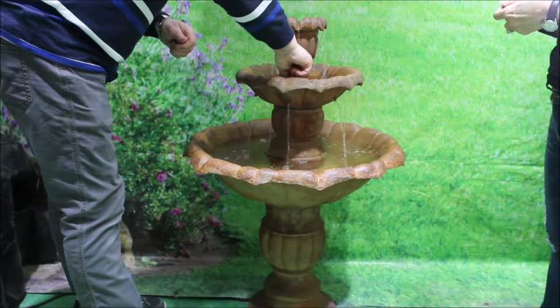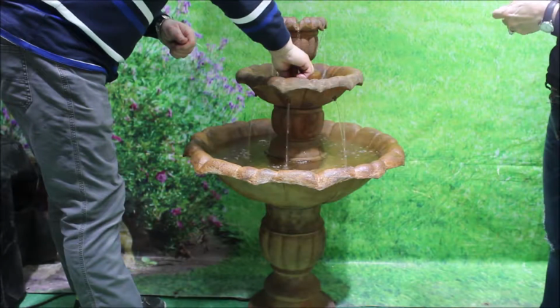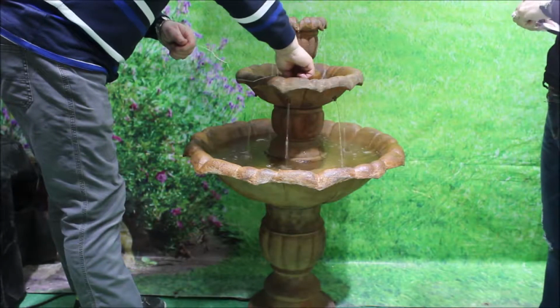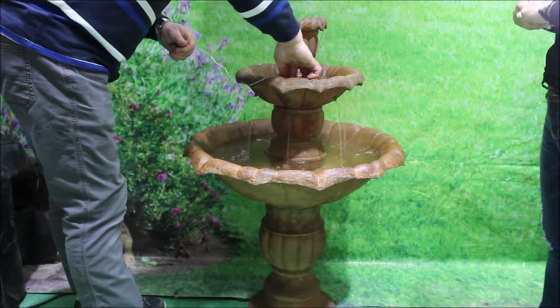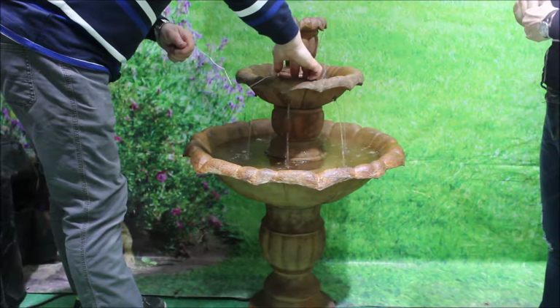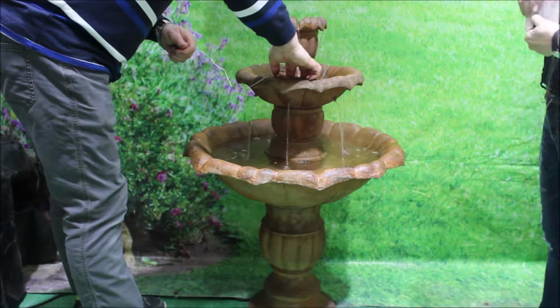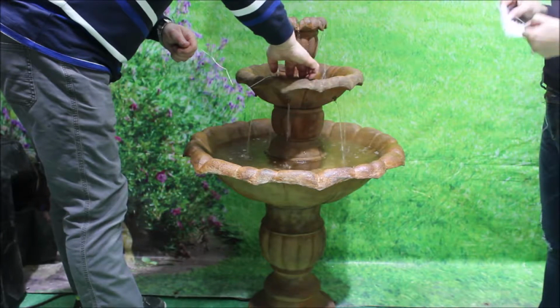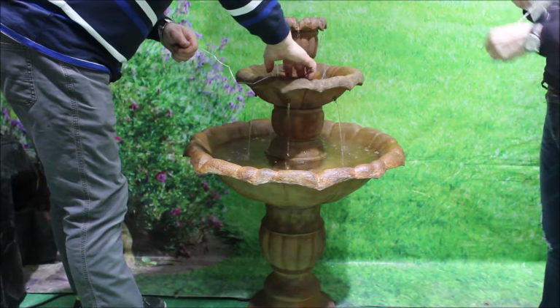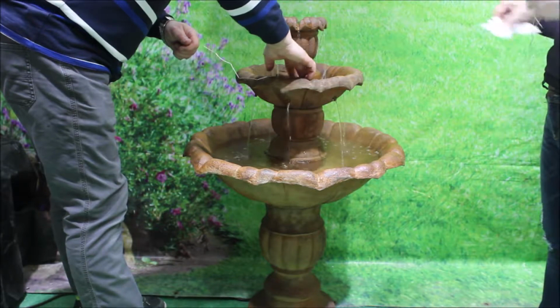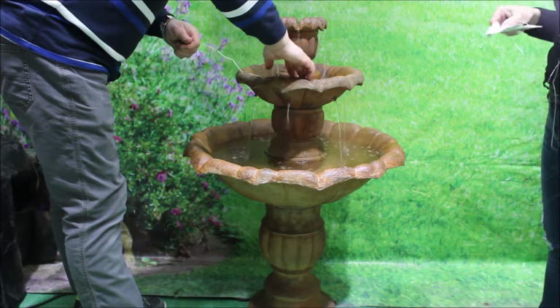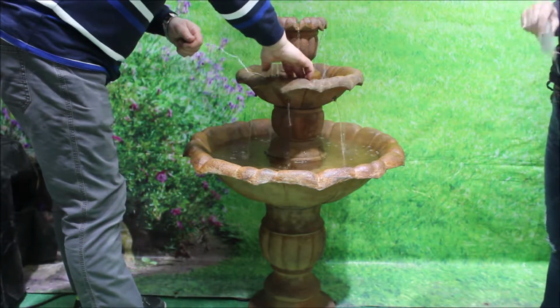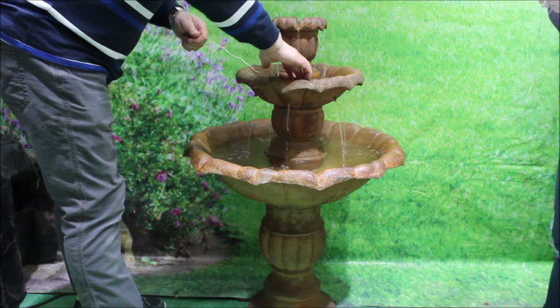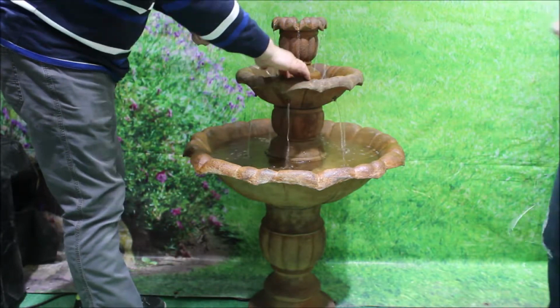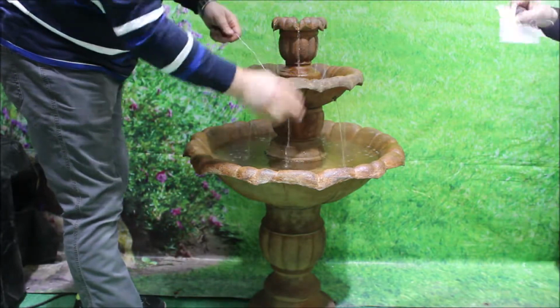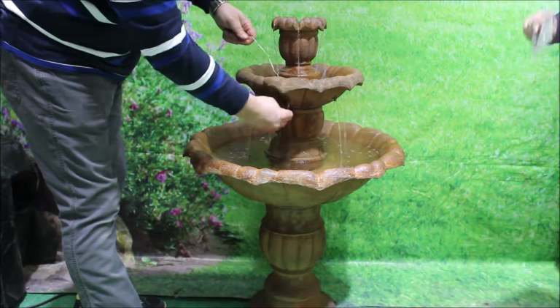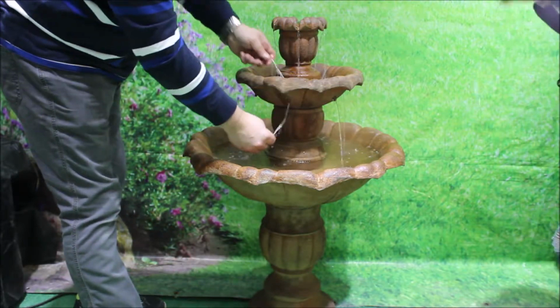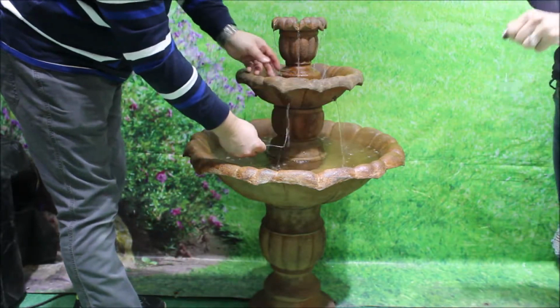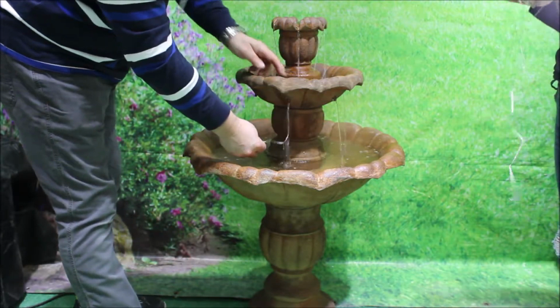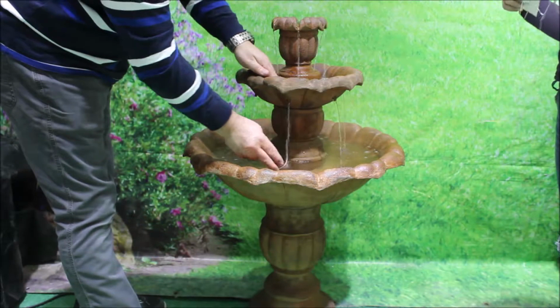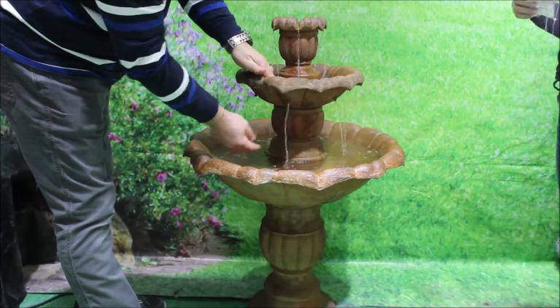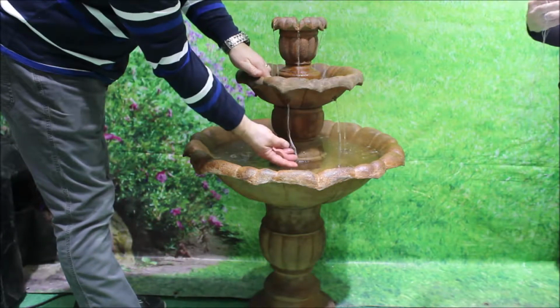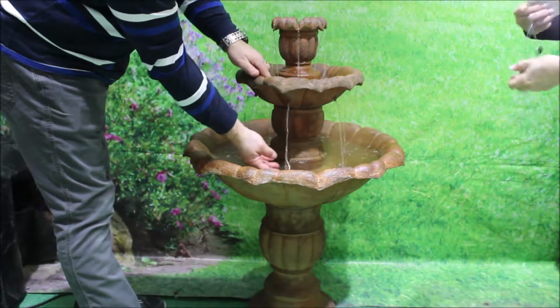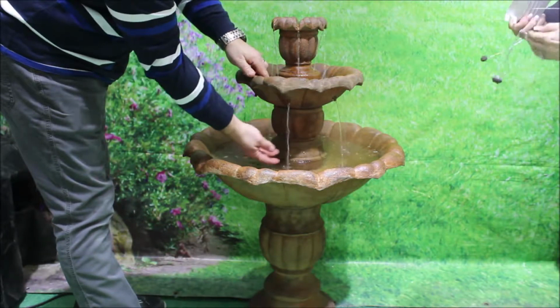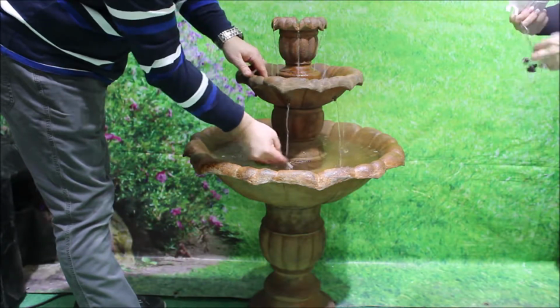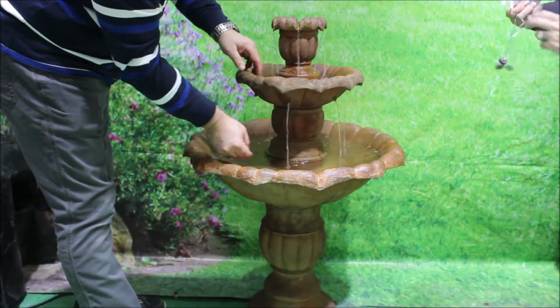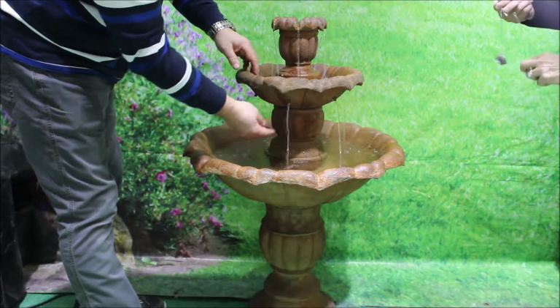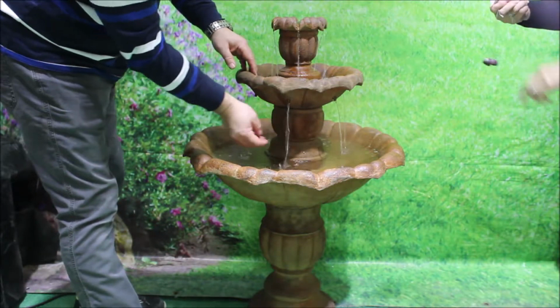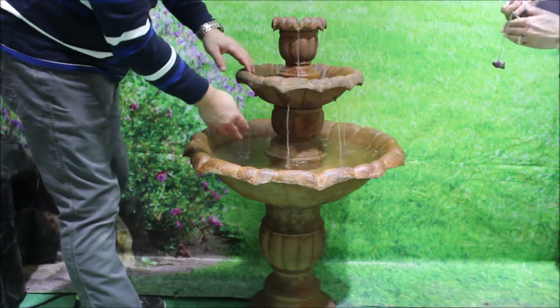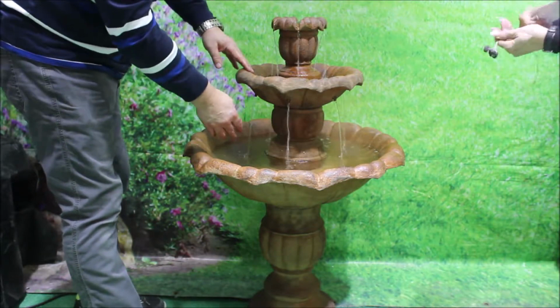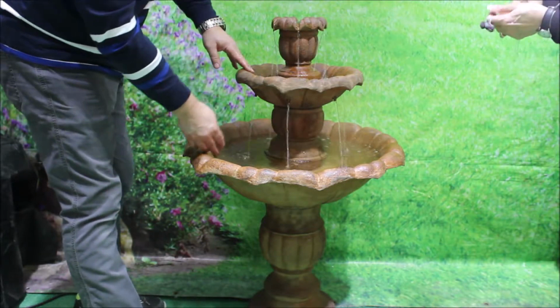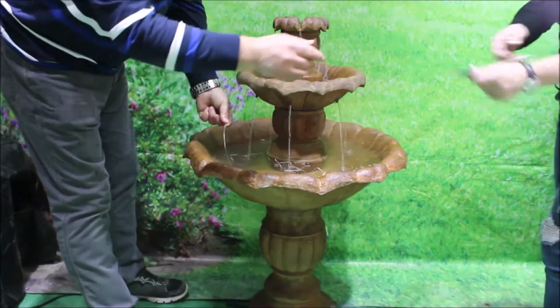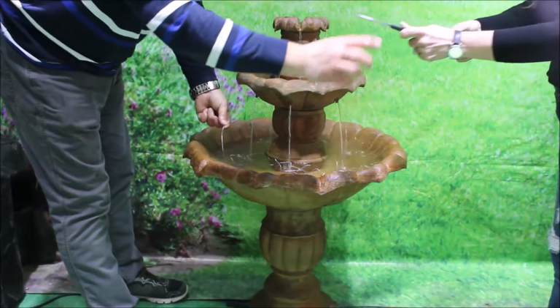We've used the string rock splash reduction system for this video, which will reduce sound a little. However, it's a balance with the convenience of less frequent top-ups and the environmental benefit of water saving.